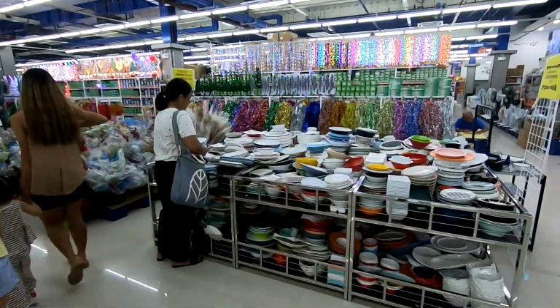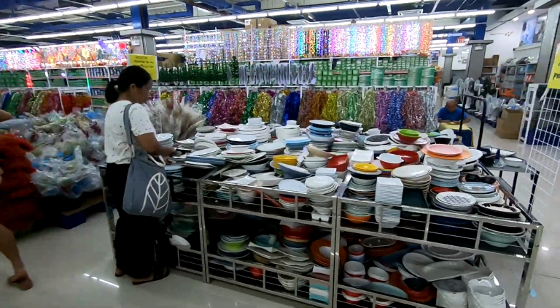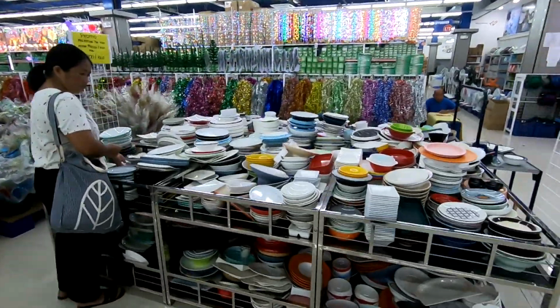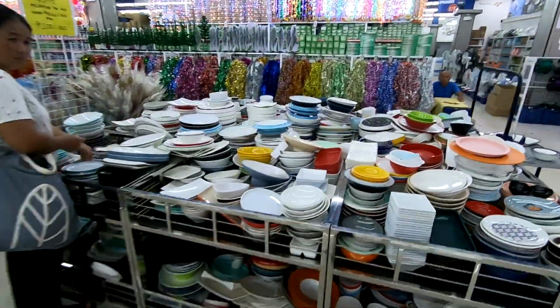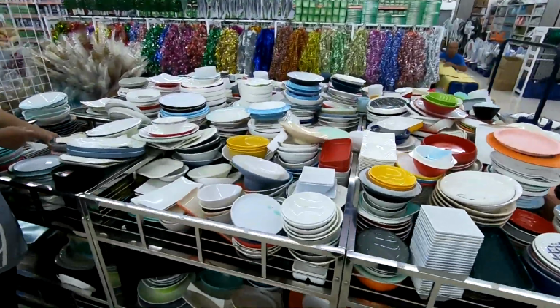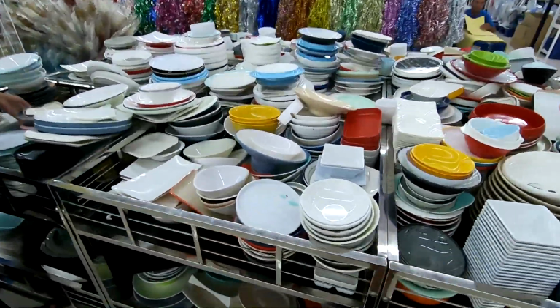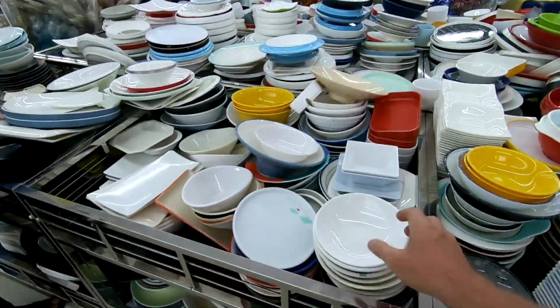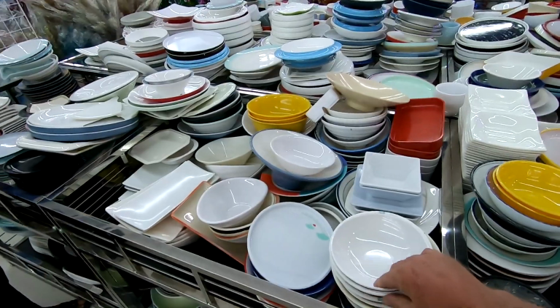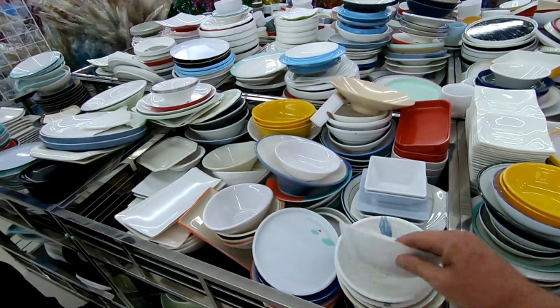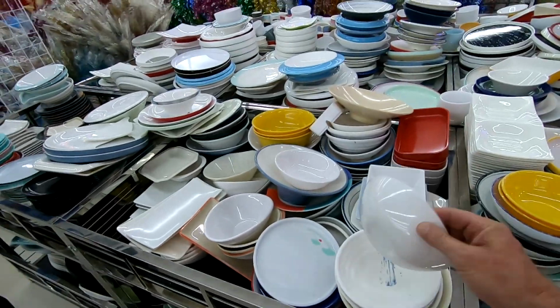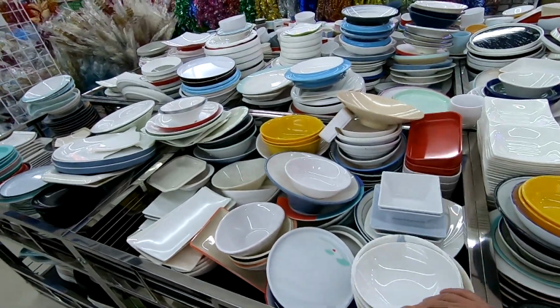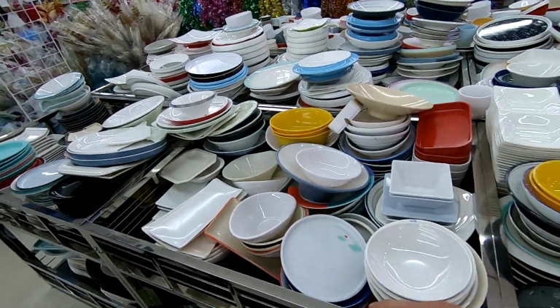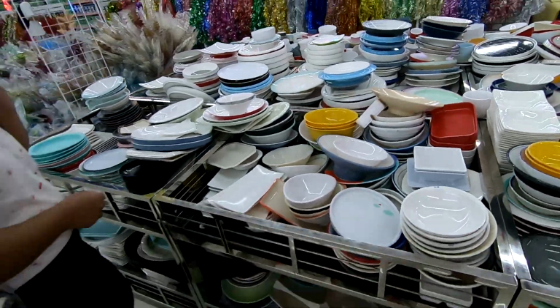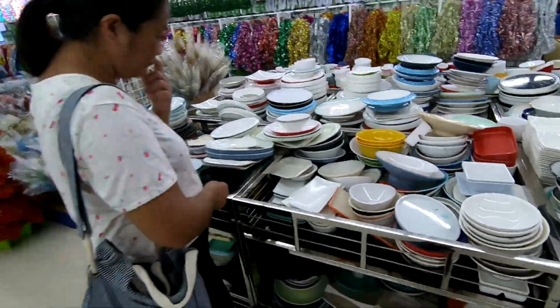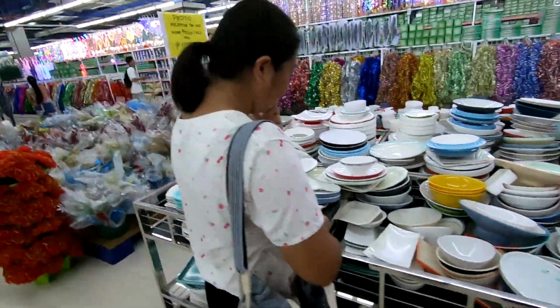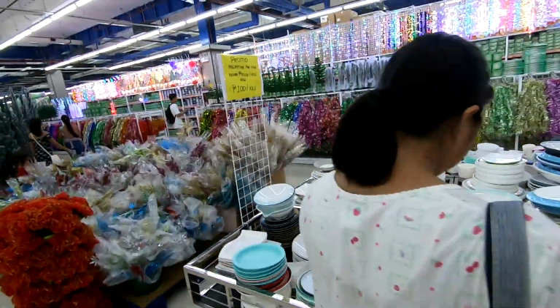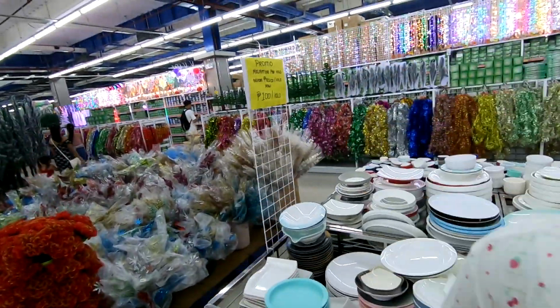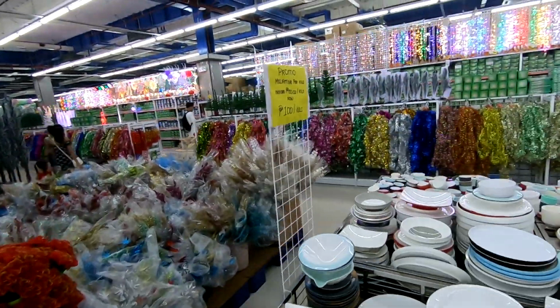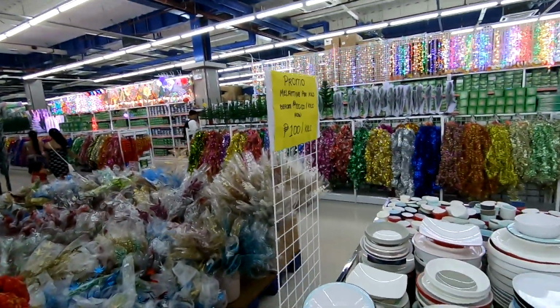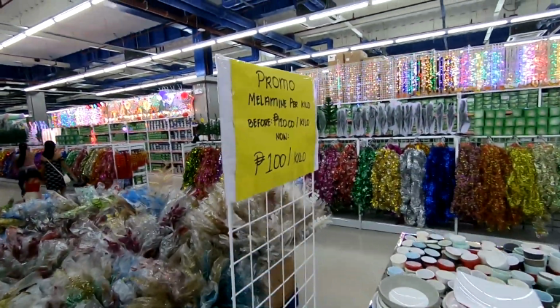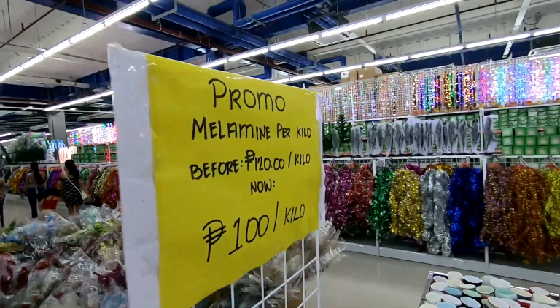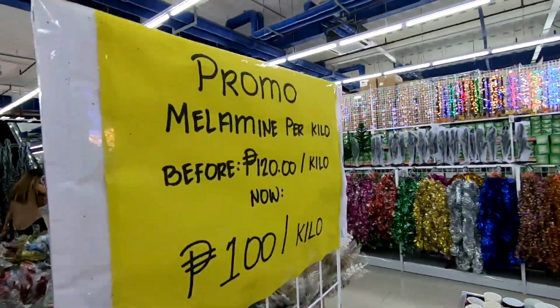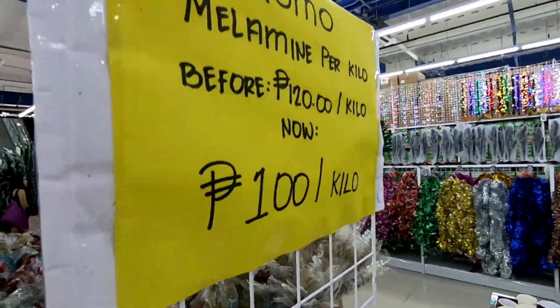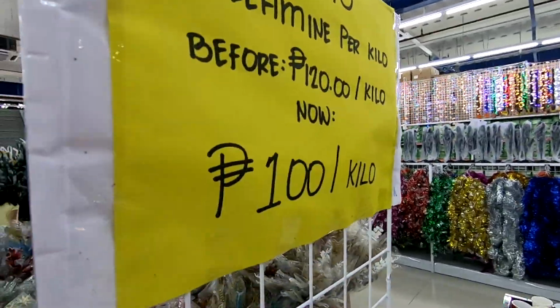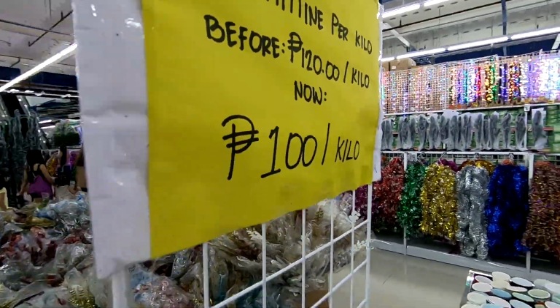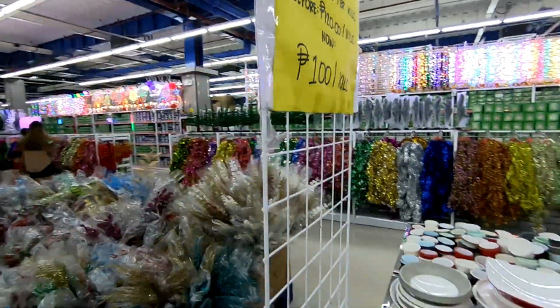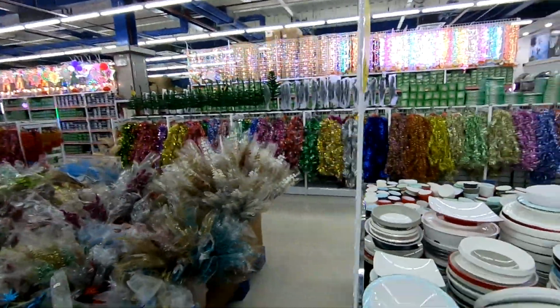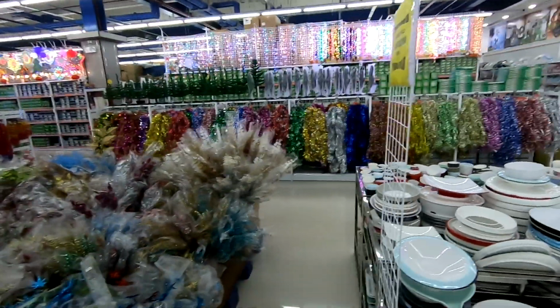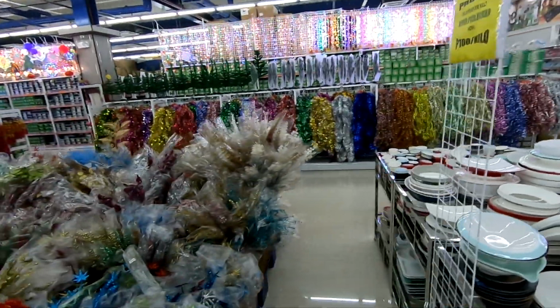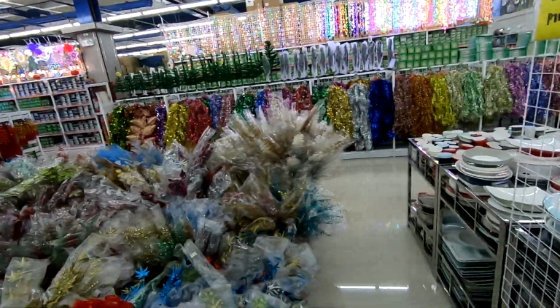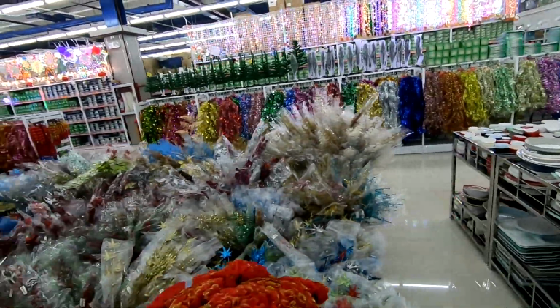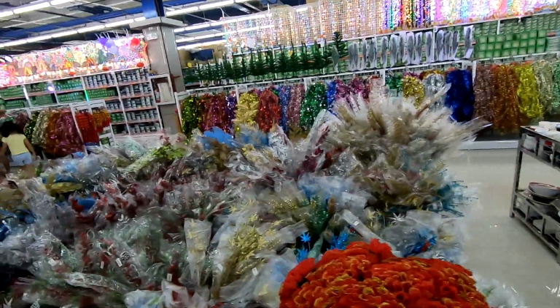Real quick — this is all stuff that's broken, chipped, damaged. They call it melamine per kilo; they sell it by the kilo. It's a little damaged, a little chipped, but it still works.